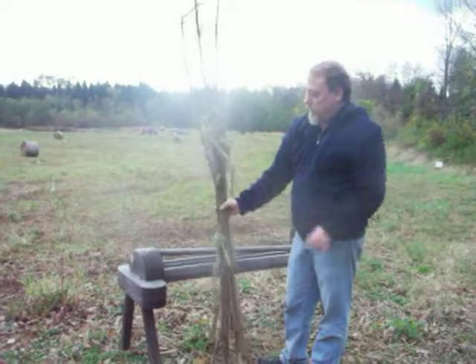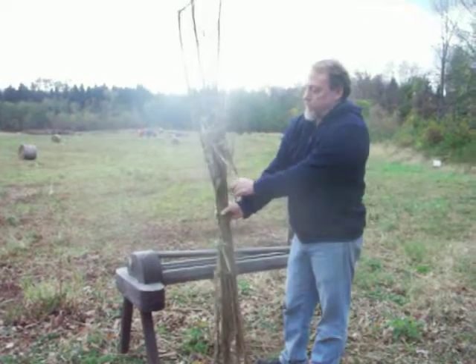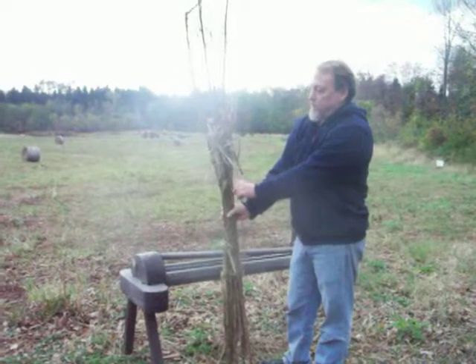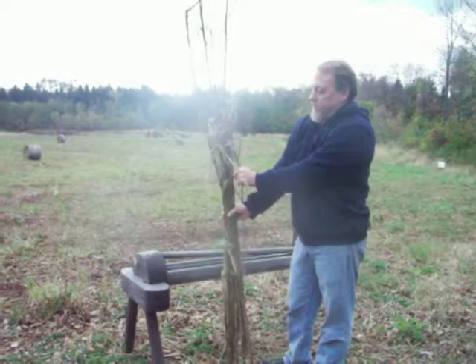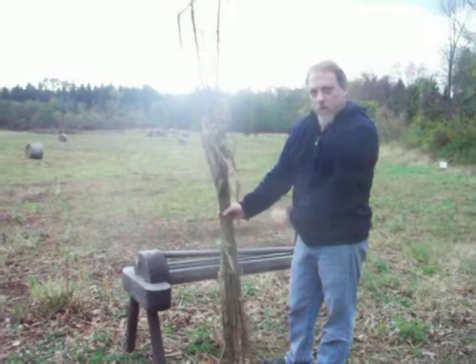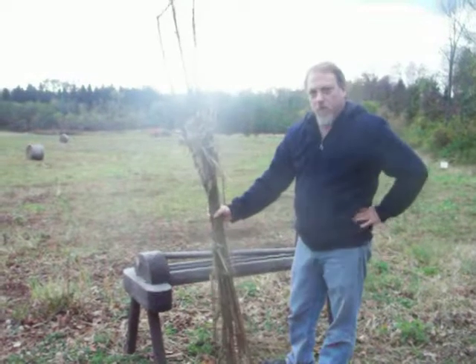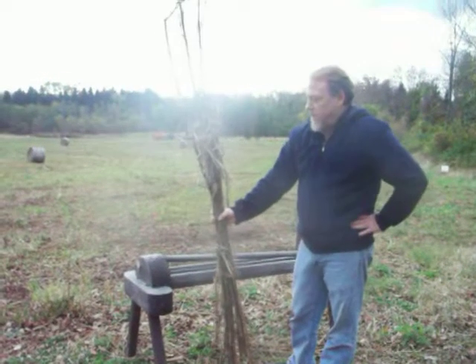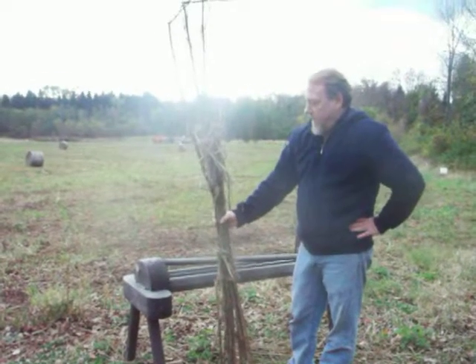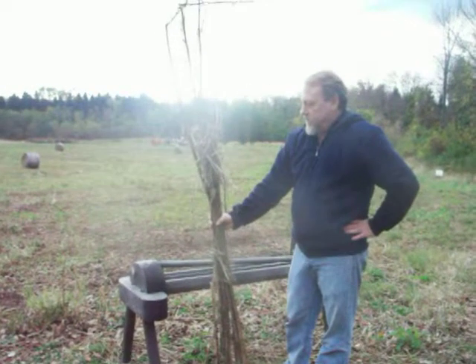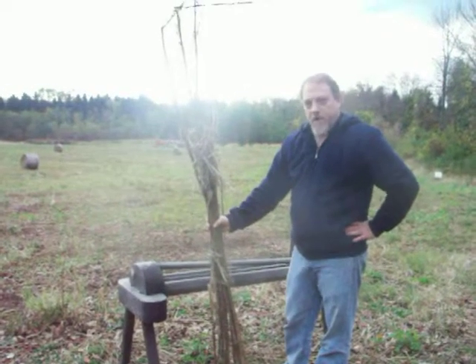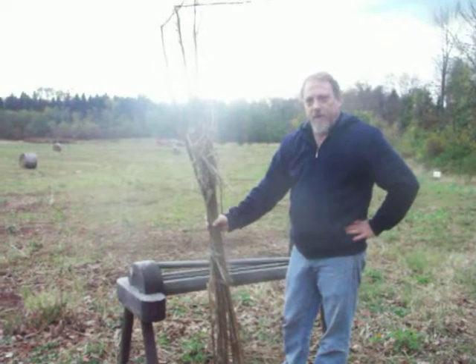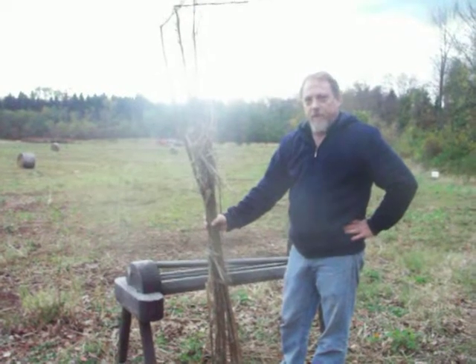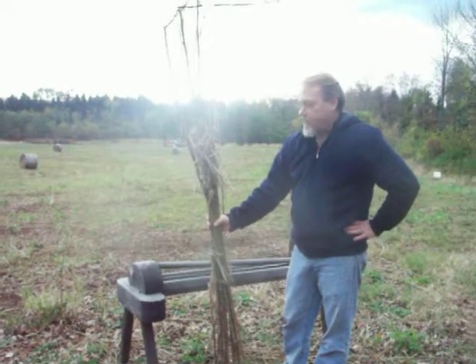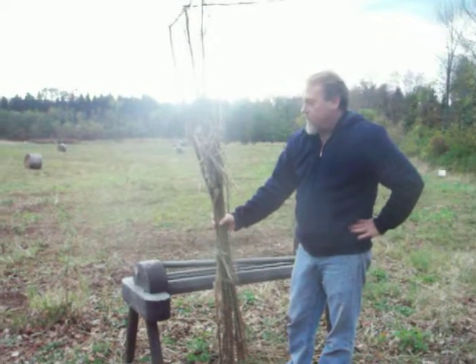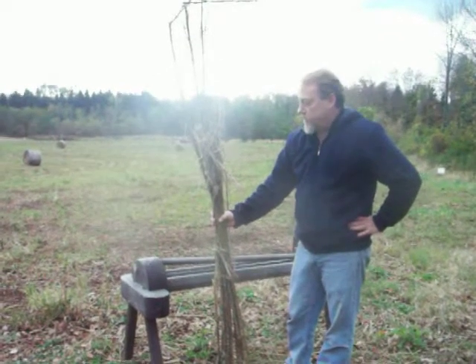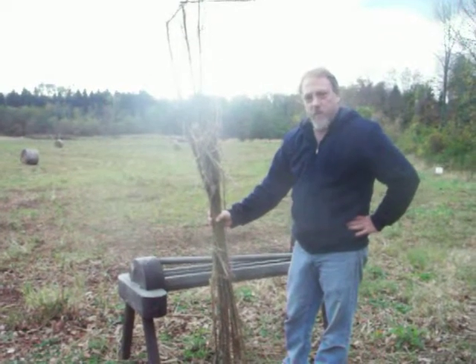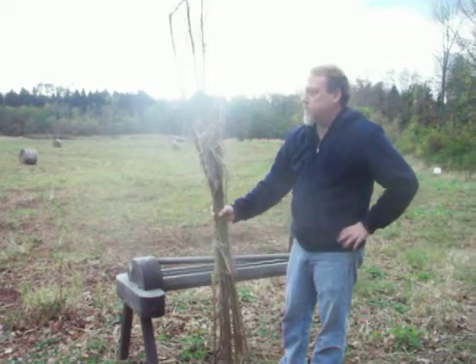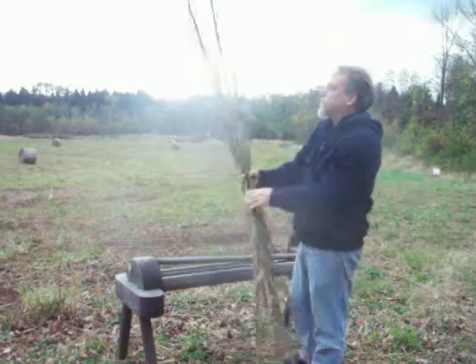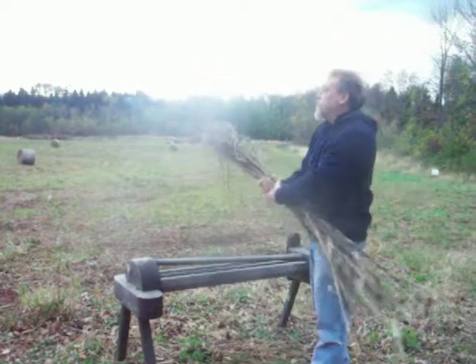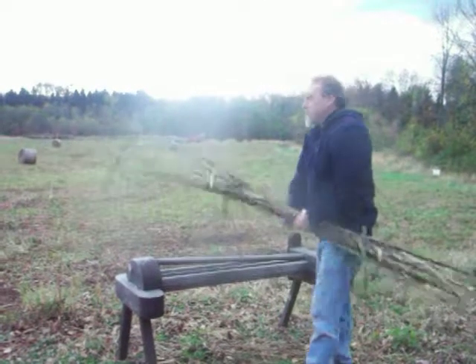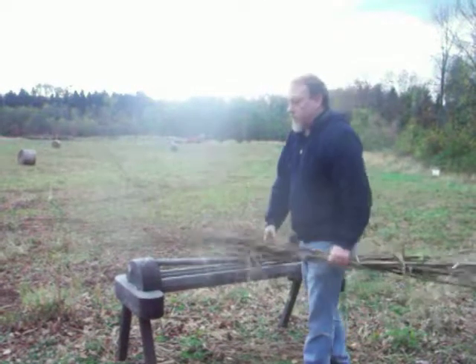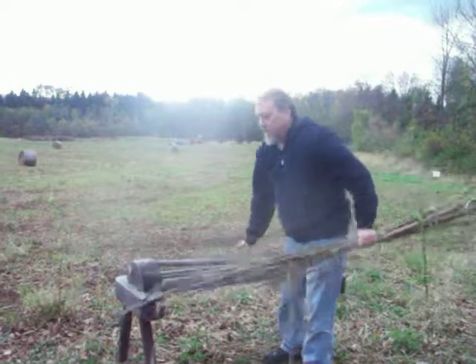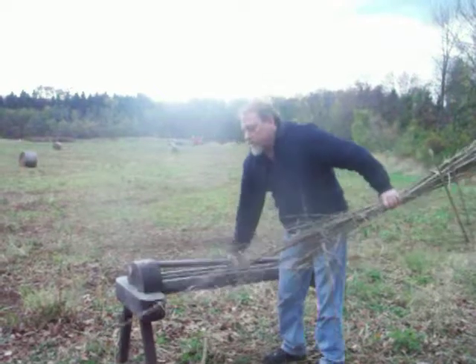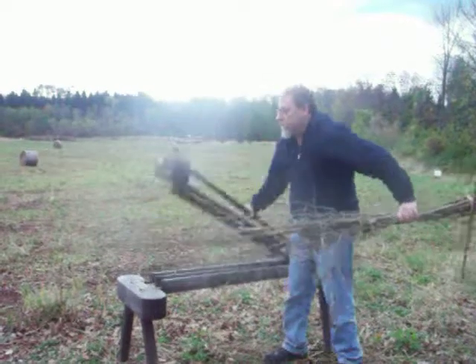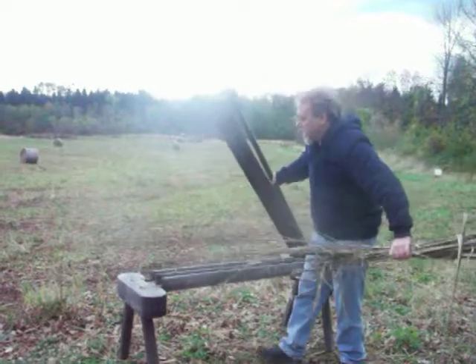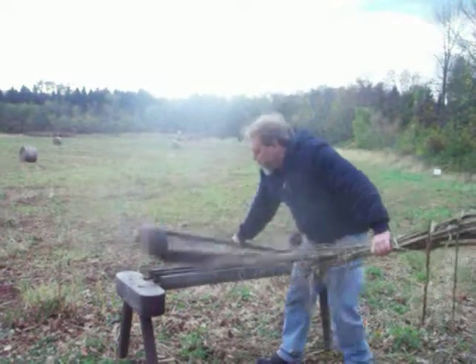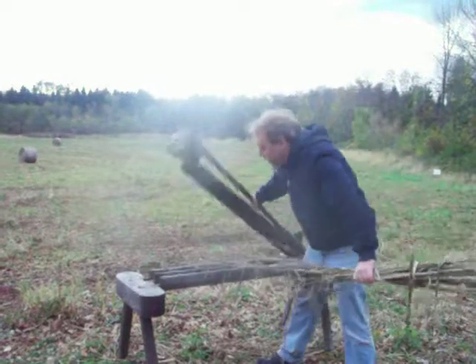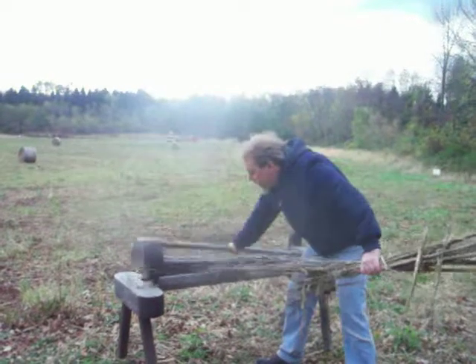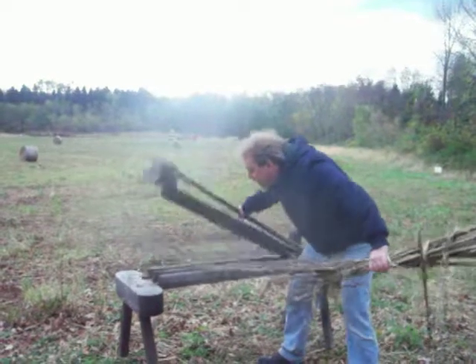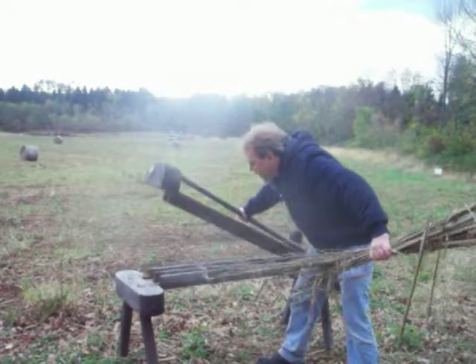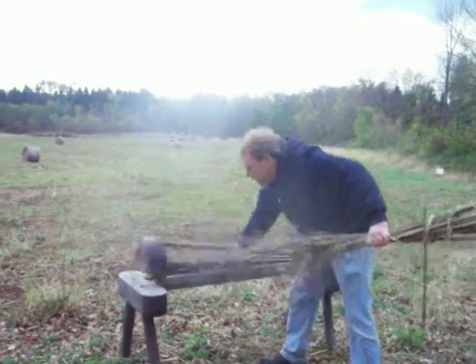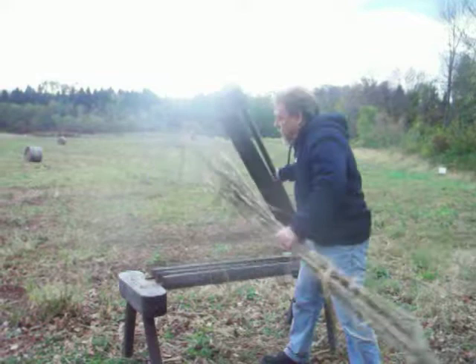The fiber is on the outer bark of the stalk, and the trick is how do you get that fiber out of the stalk. This is what our ancestors used to do. Prior to taking it to the hemp mill, they would break the stalk.